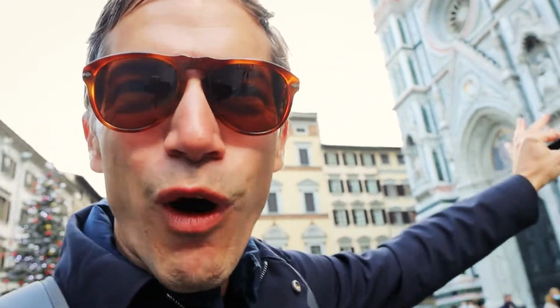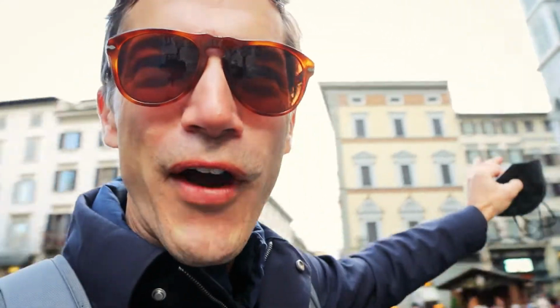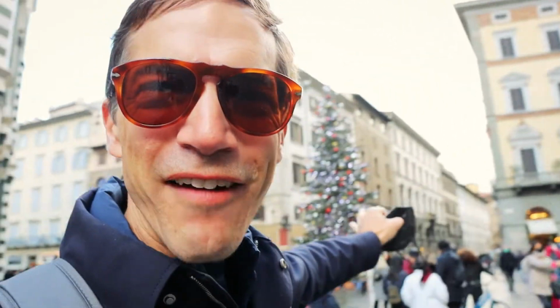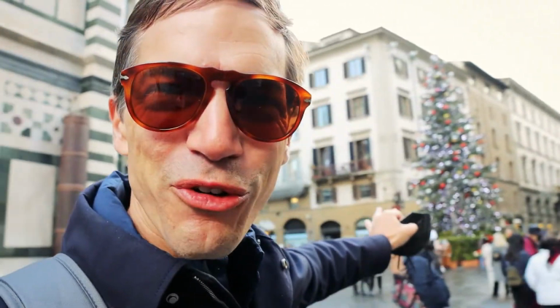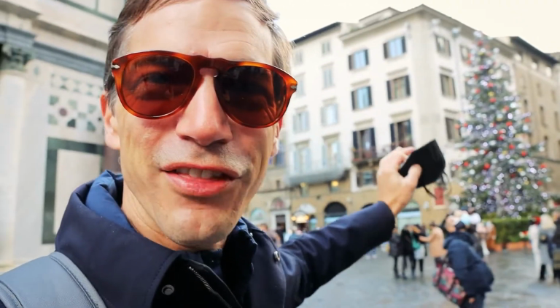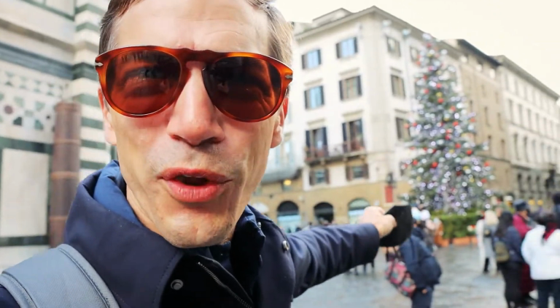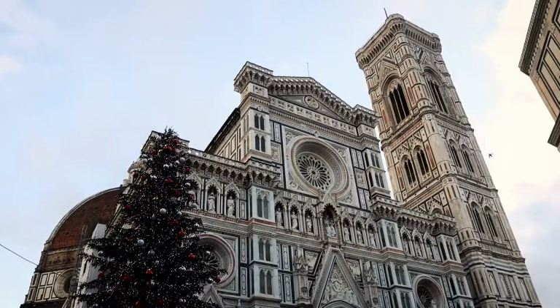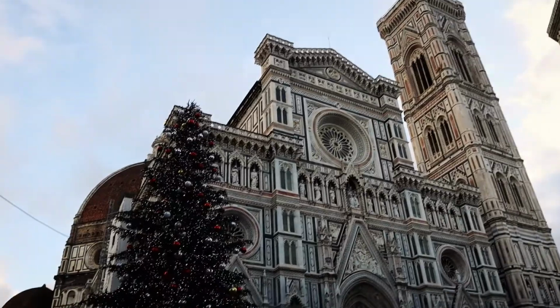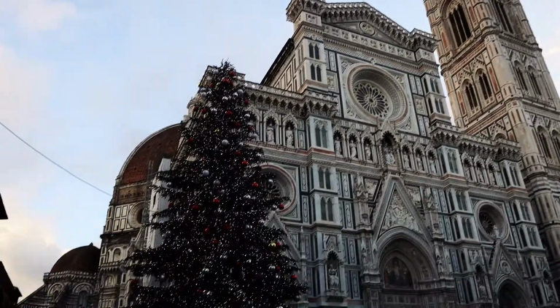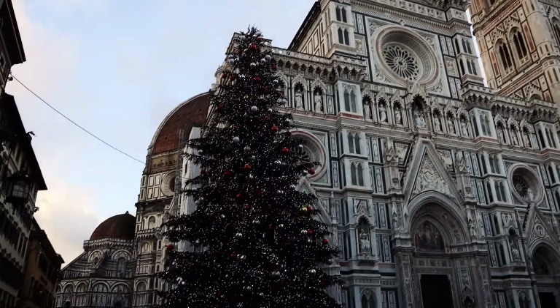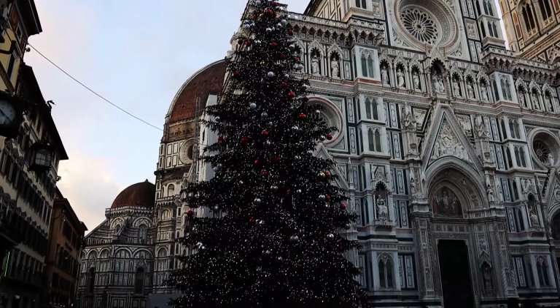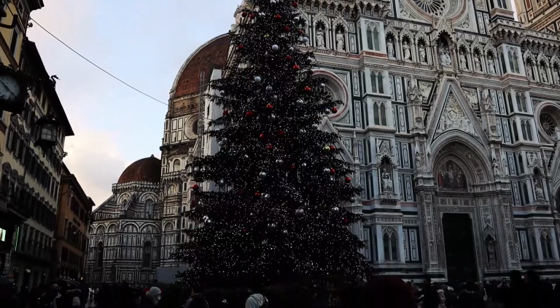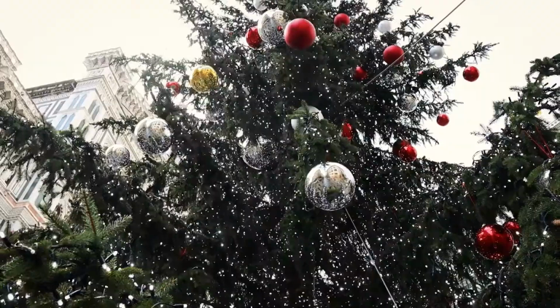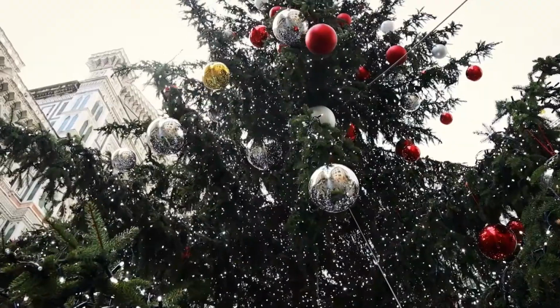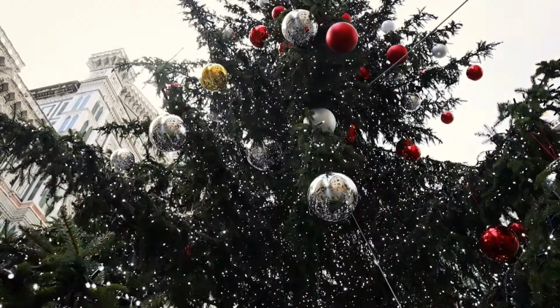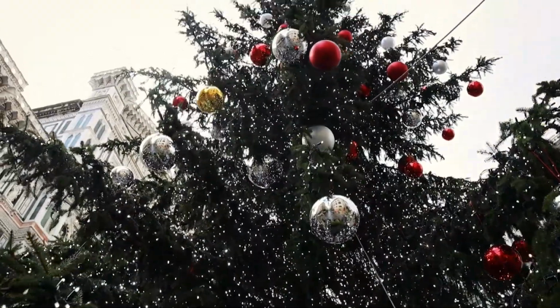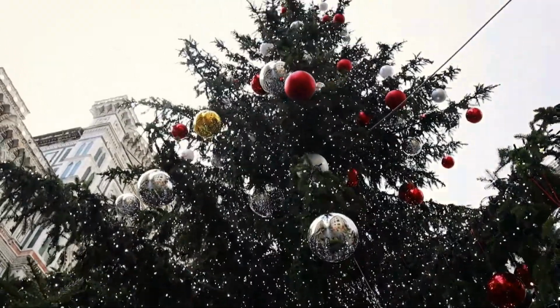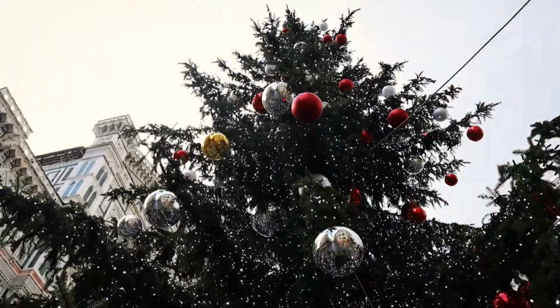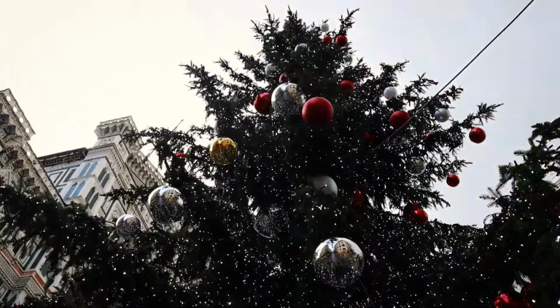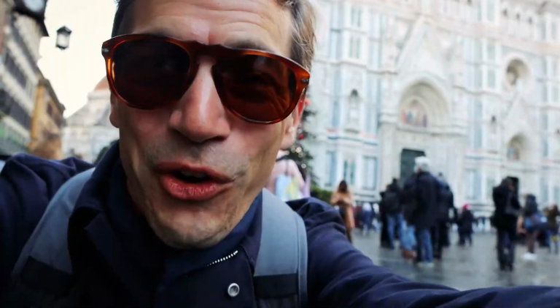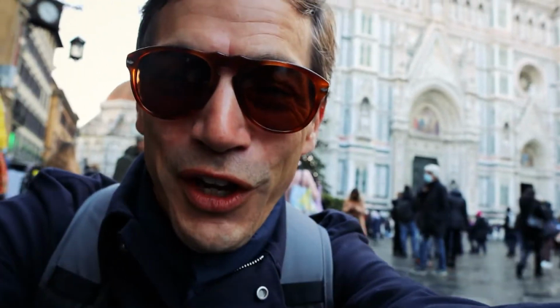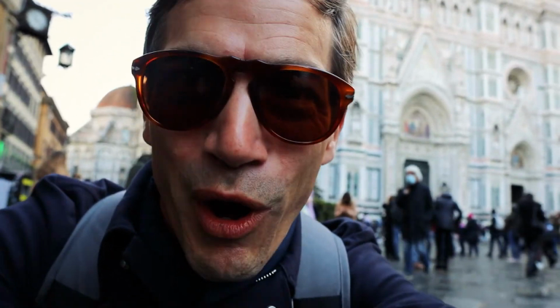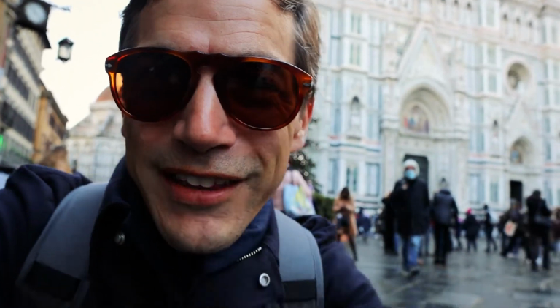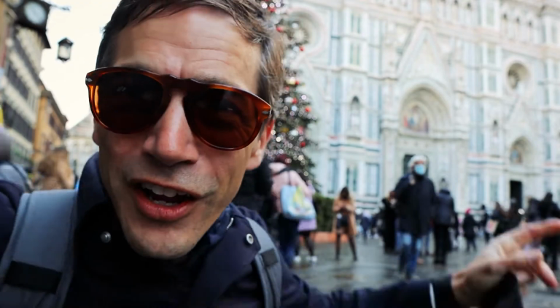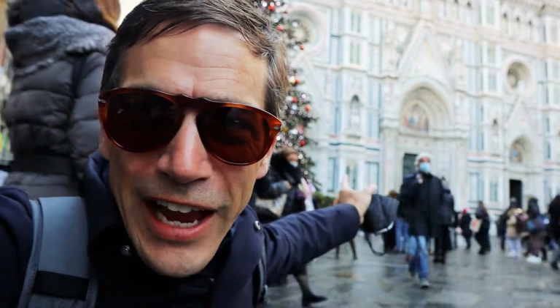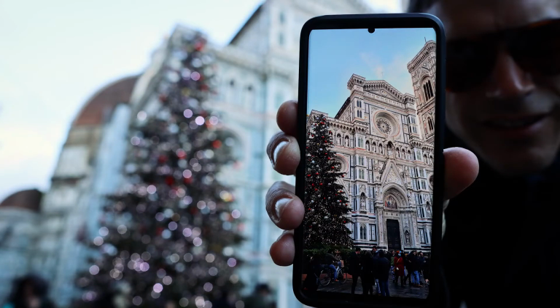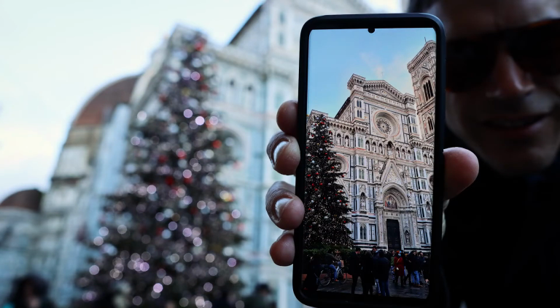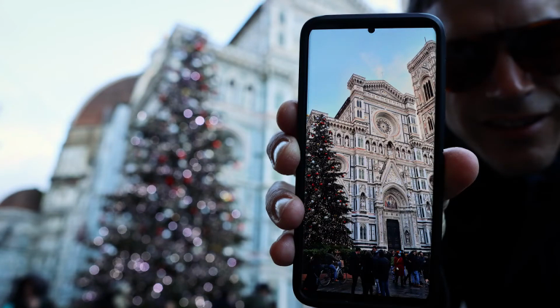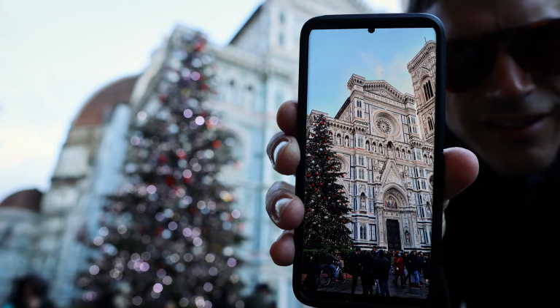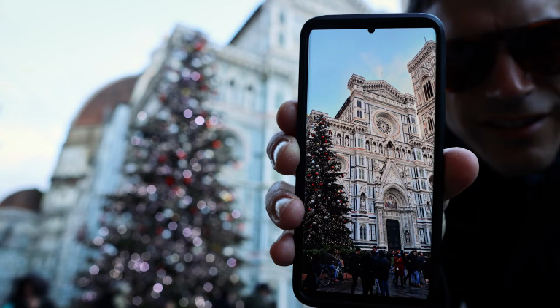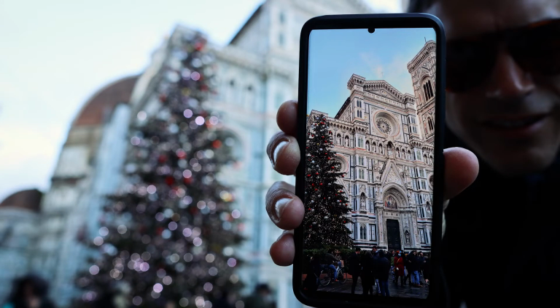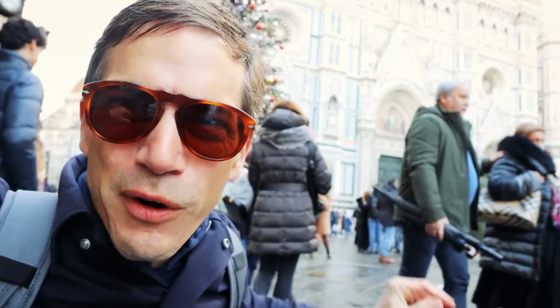We're gonna find out — there it is! We have the Duomo and we have the tree: the silver, the gold bulbs, the red bulbs, and the white lights. They're twinkling — it's lit up. That's the photo you want right there — your tree in the foreground and the Duomo of Florence in the background.